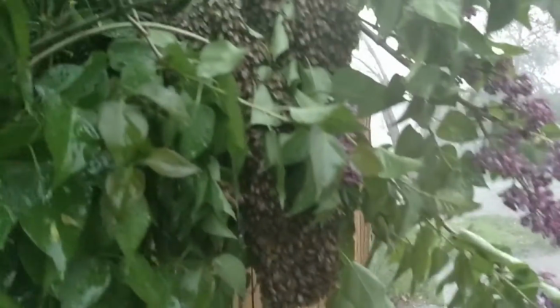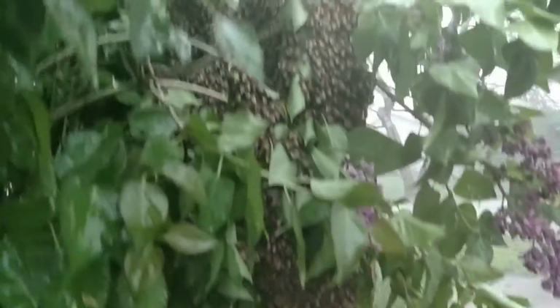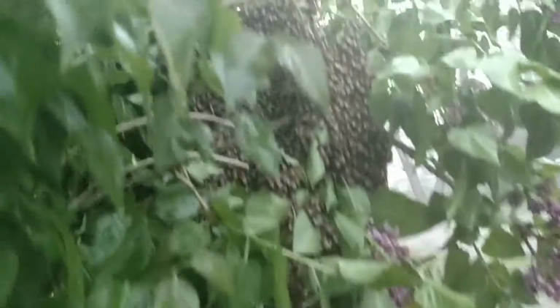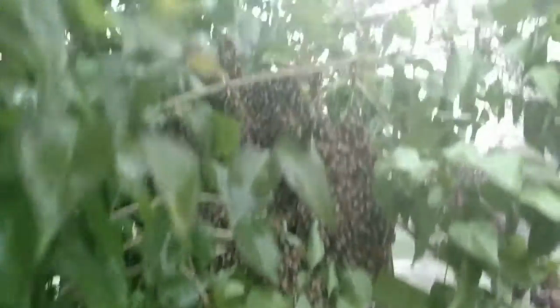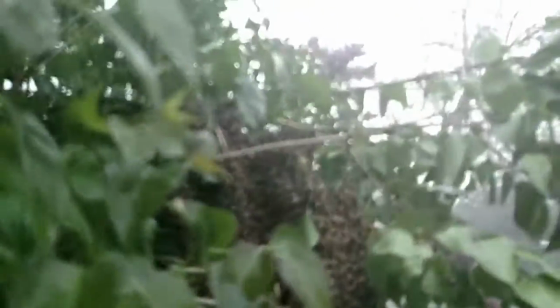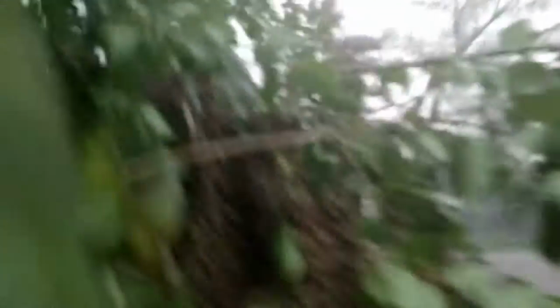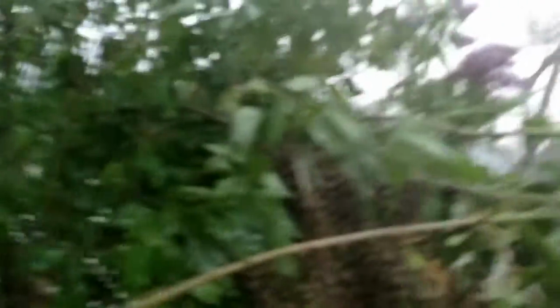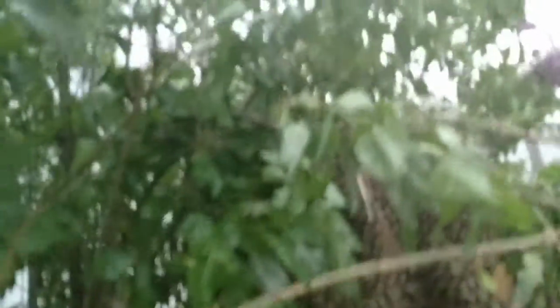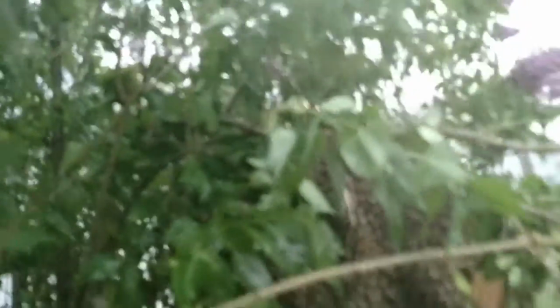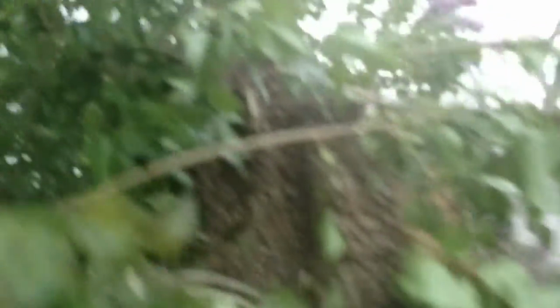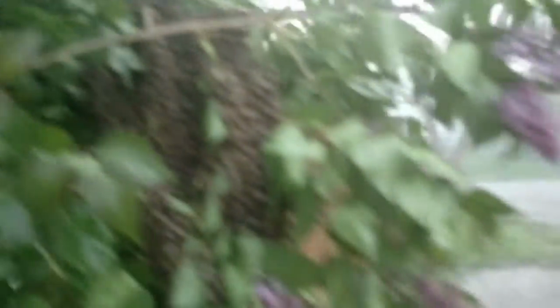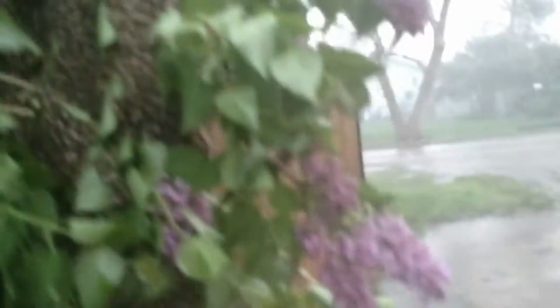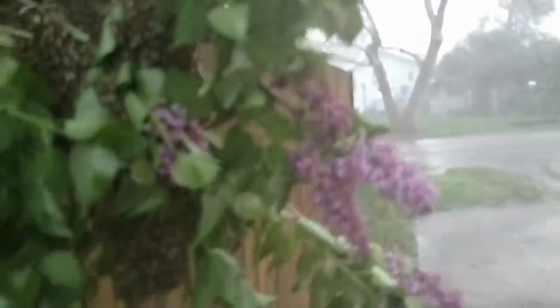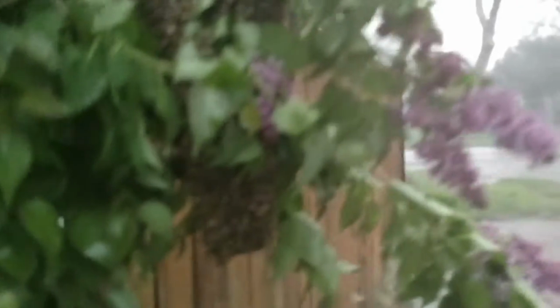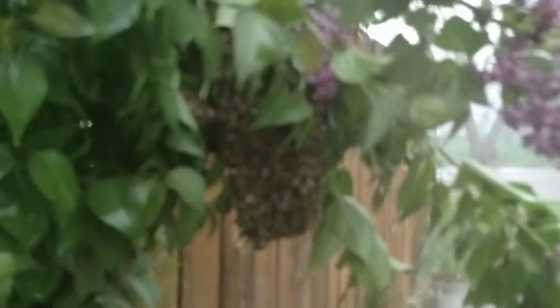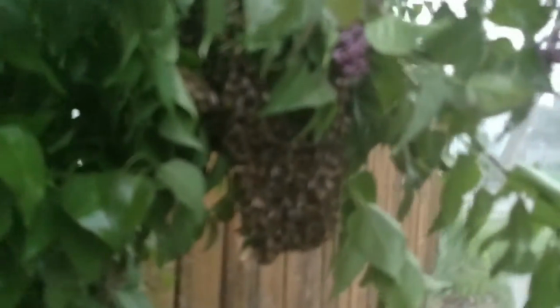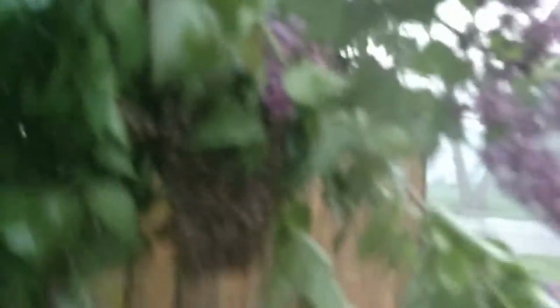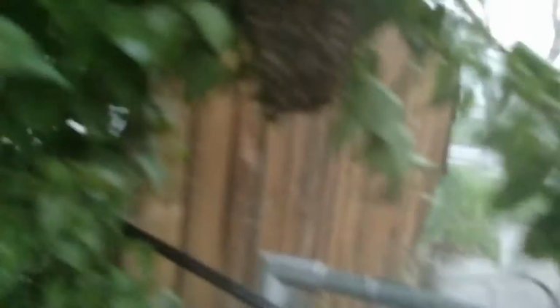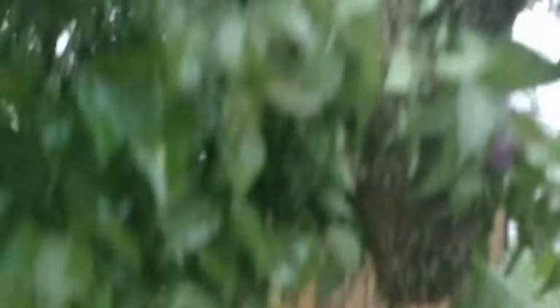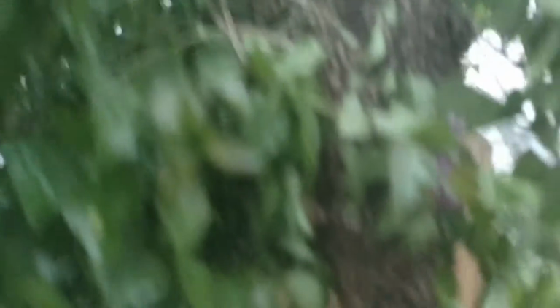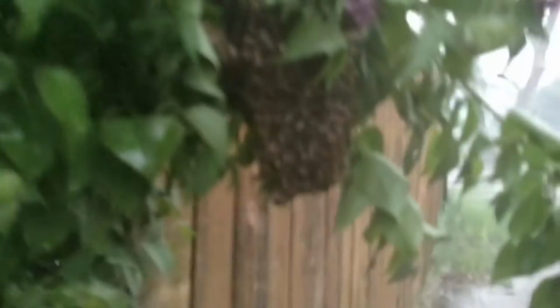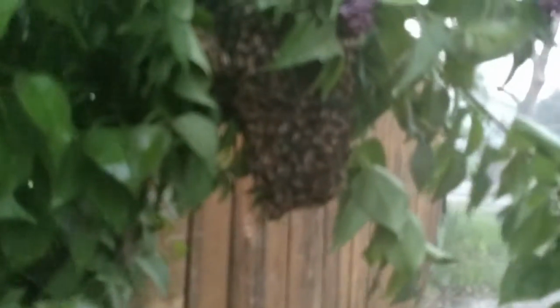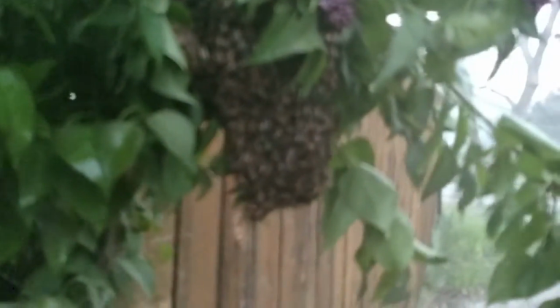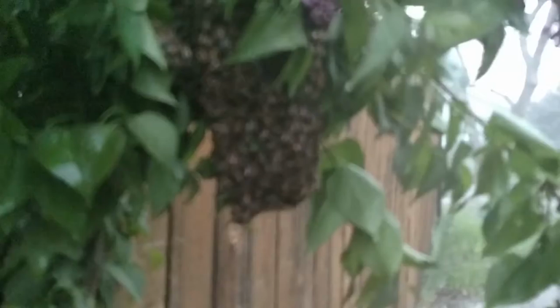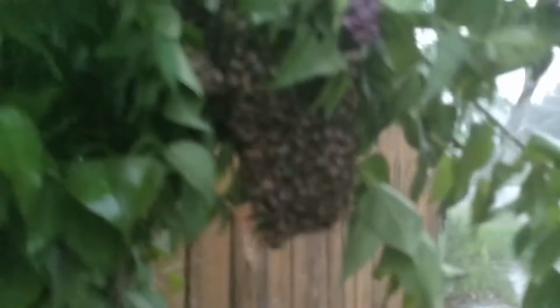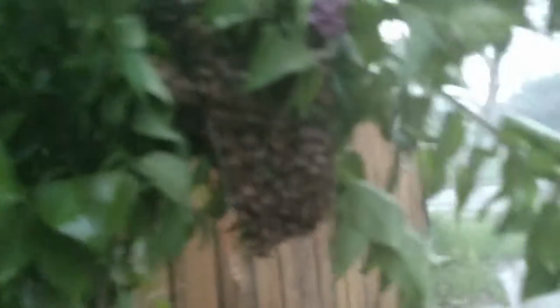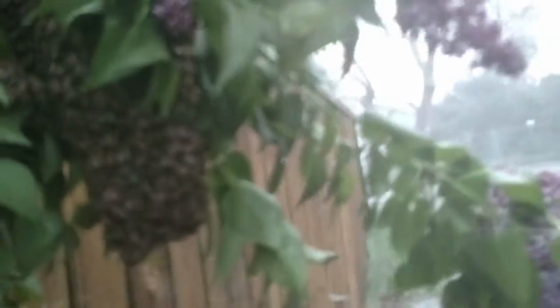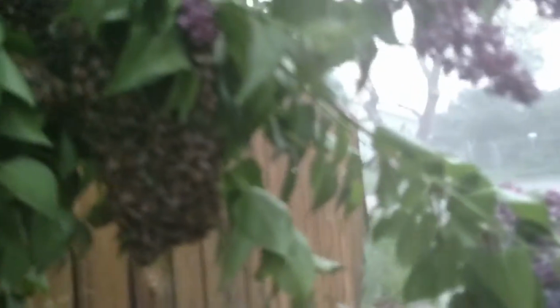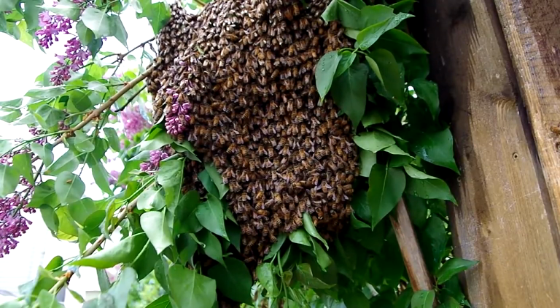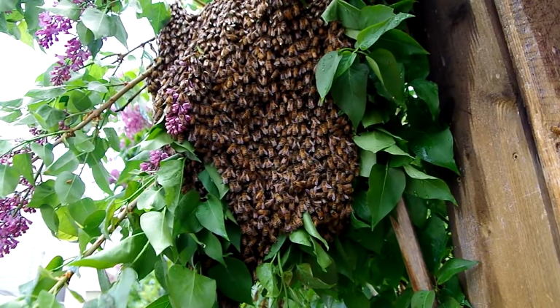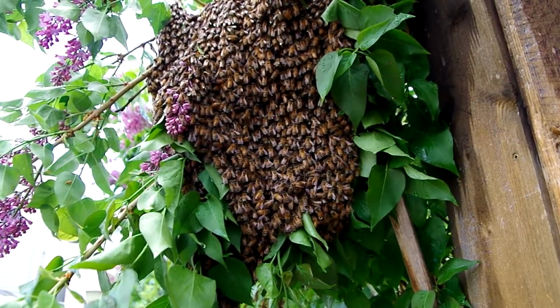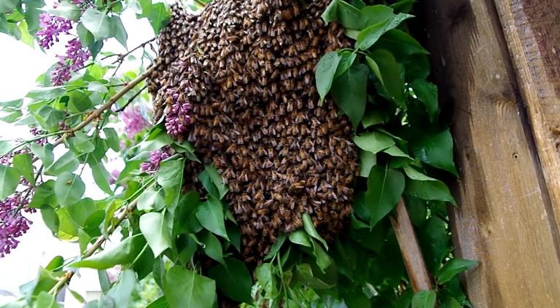Soaked or not, I would not recommend getting this close to a bee swarm. Swarming bees are somewhat docile as they do not have a hive to protect, but they can defend their swarm if provoked. Also, depending on your location, you may have Africanized honeybees, which are much more aggressive.